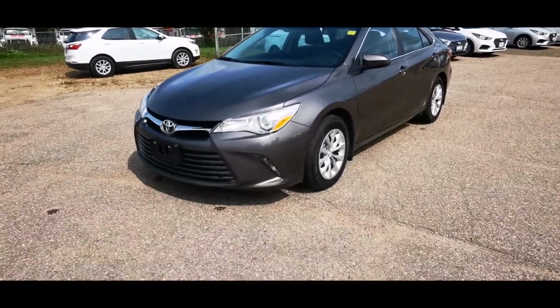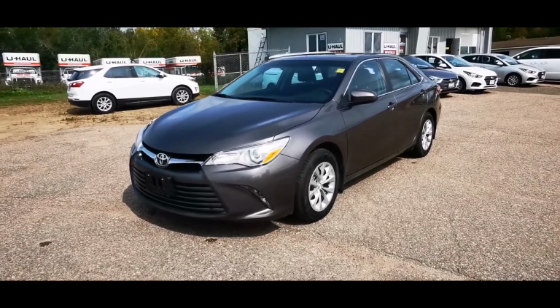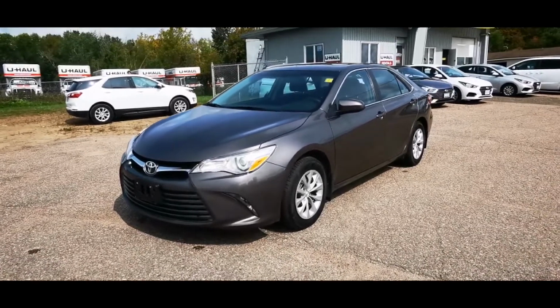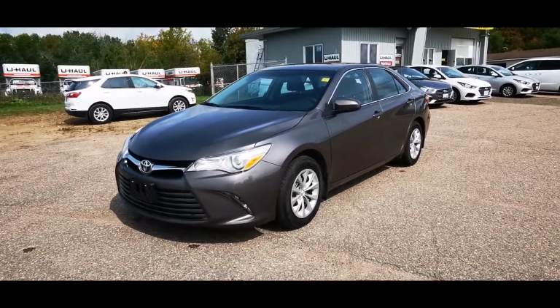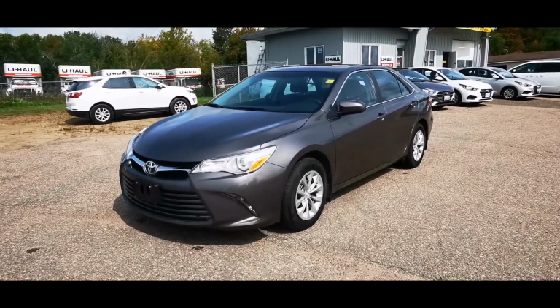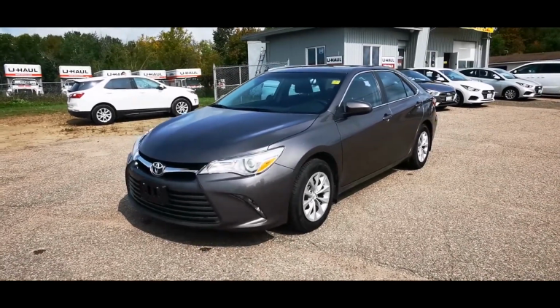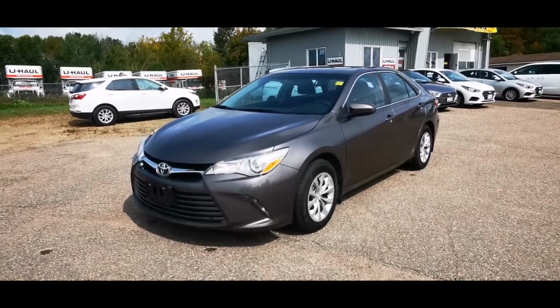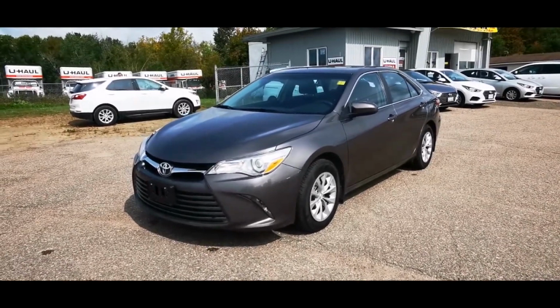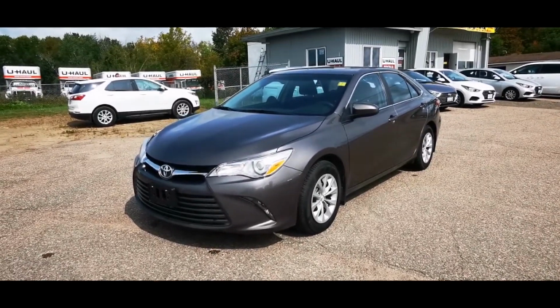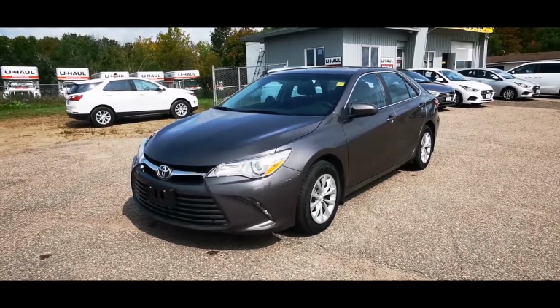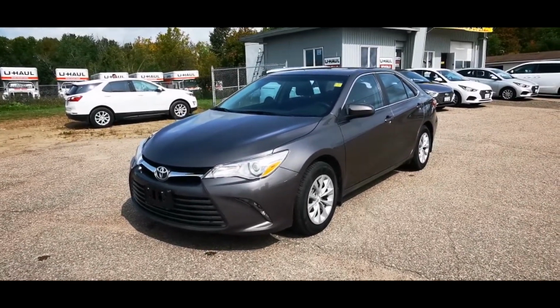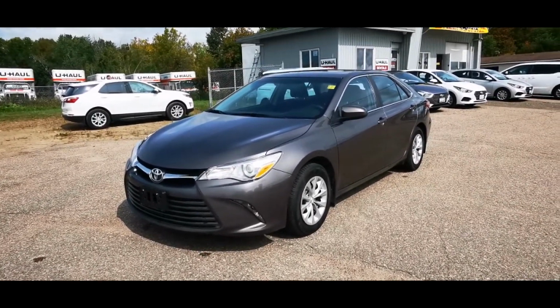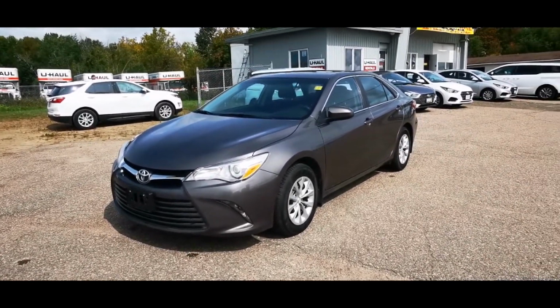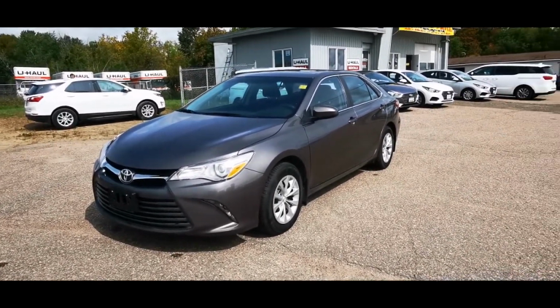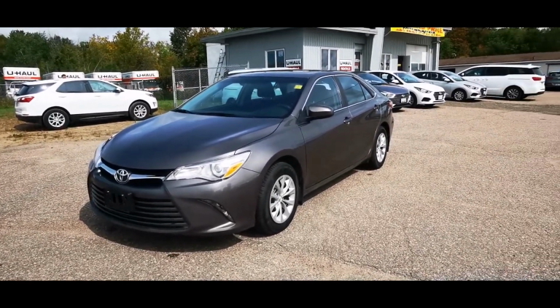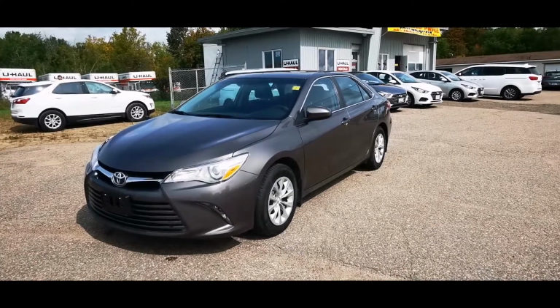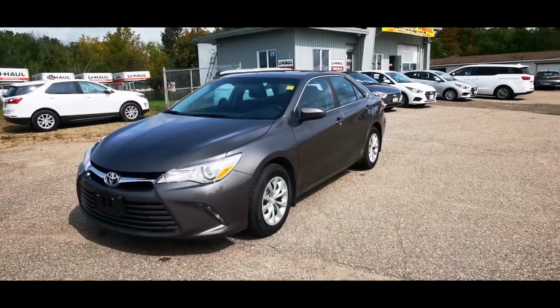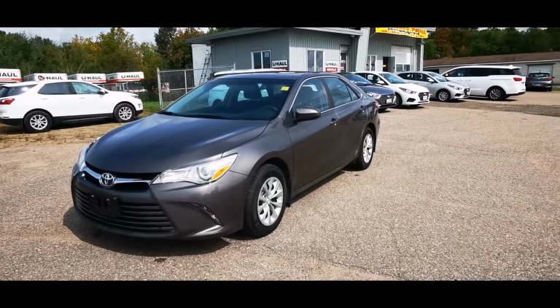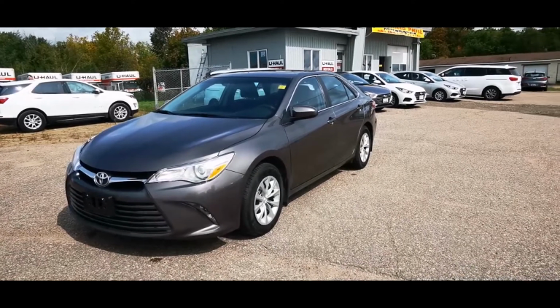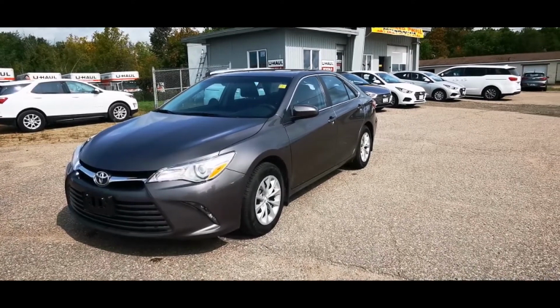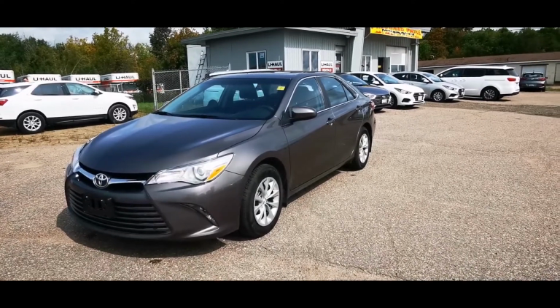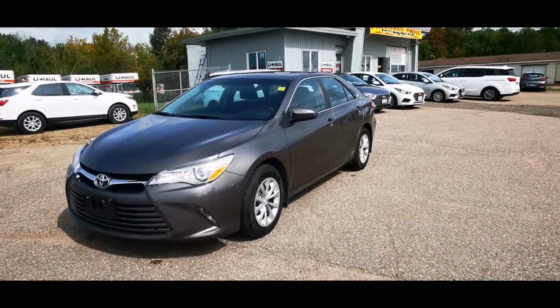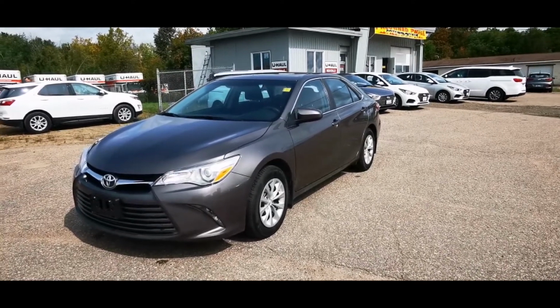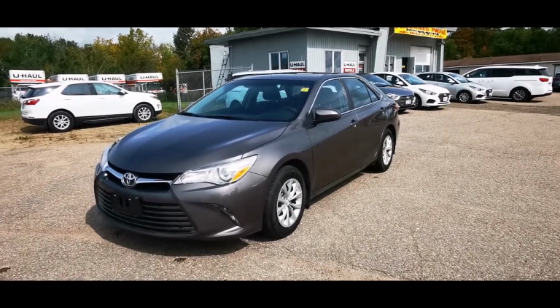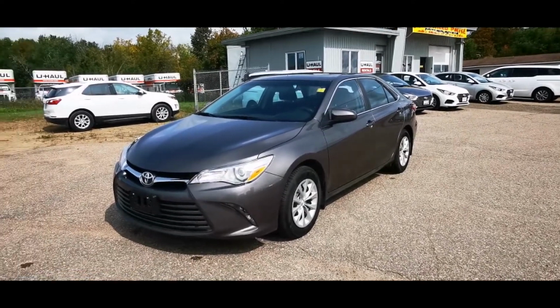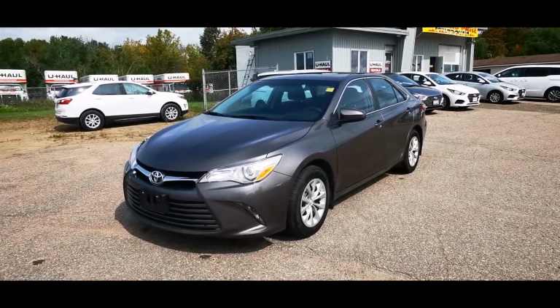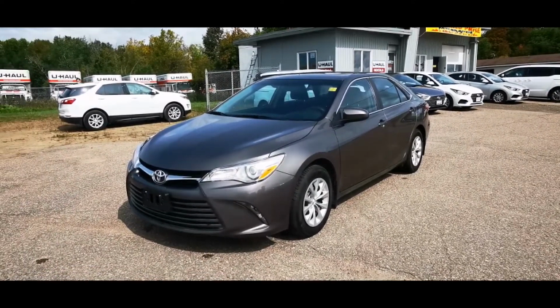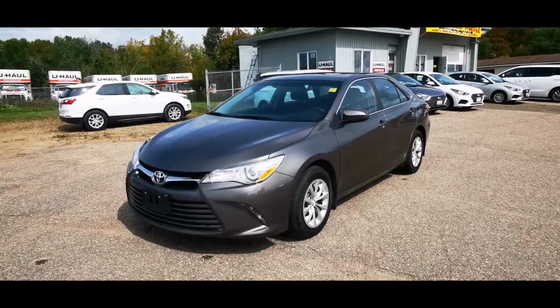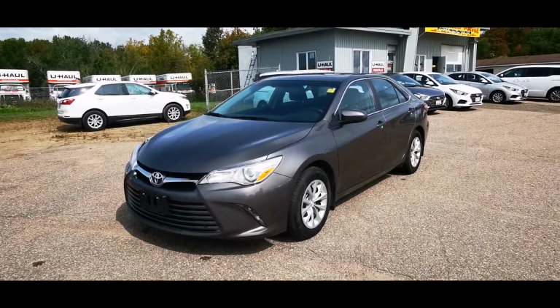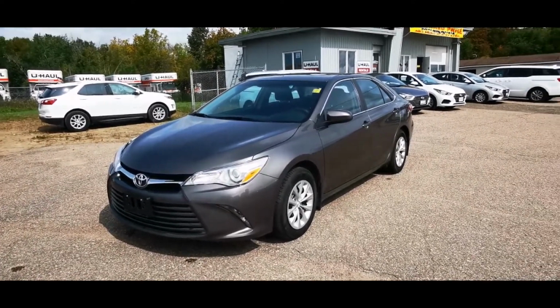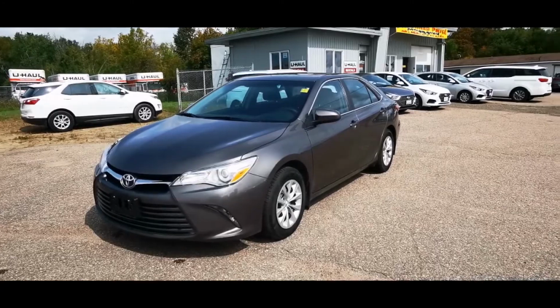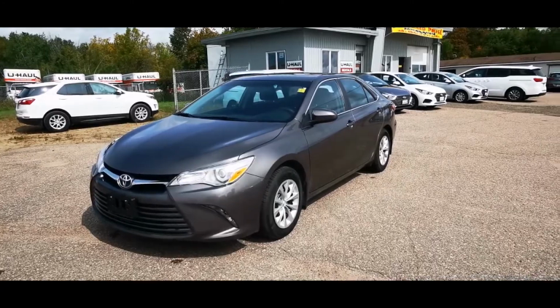So if you or anyone you know is looking for a pre-owned sedan and you don't want to break the bank but you want something reliable, this Toyota is going to be the one for you. Give us a call at Hyundai Pembroke today and make this your new car.